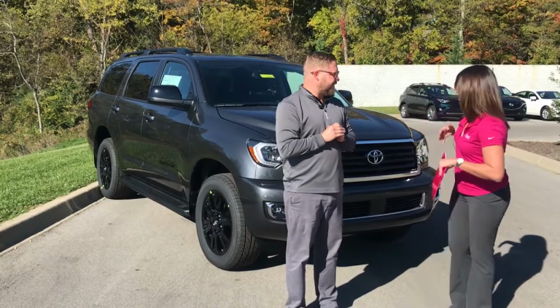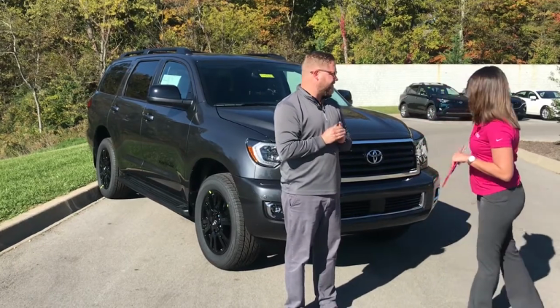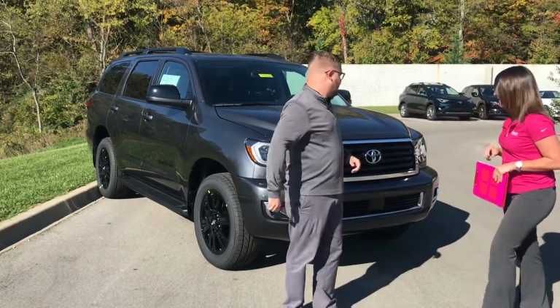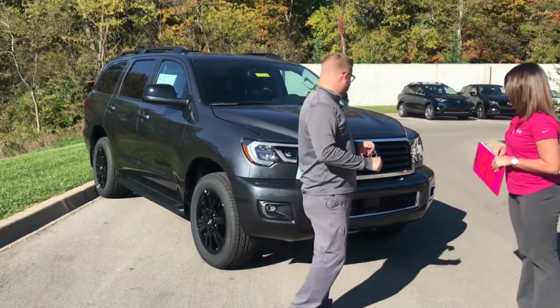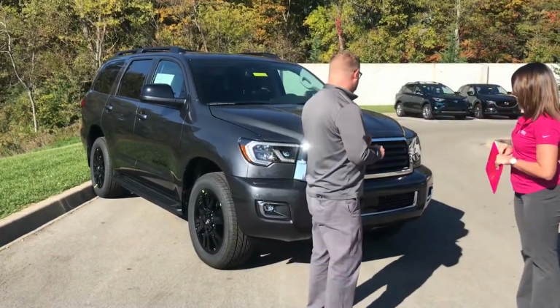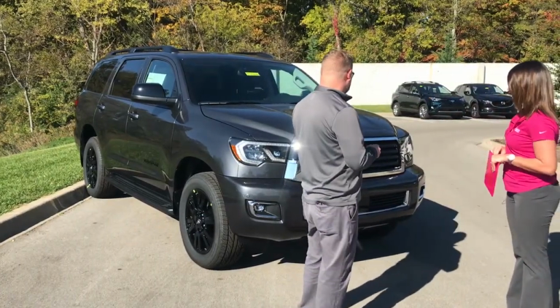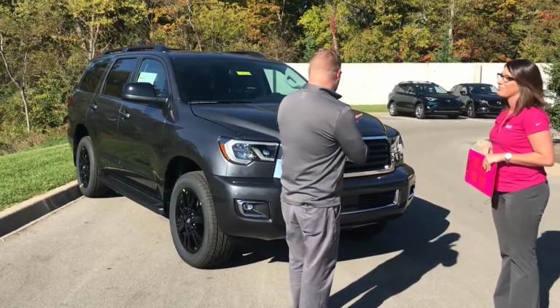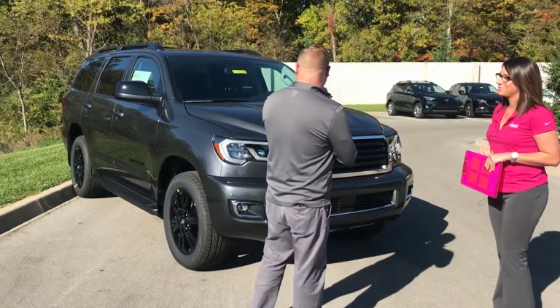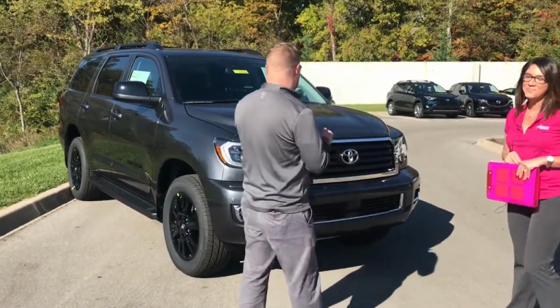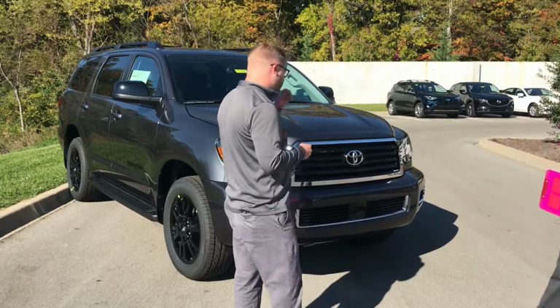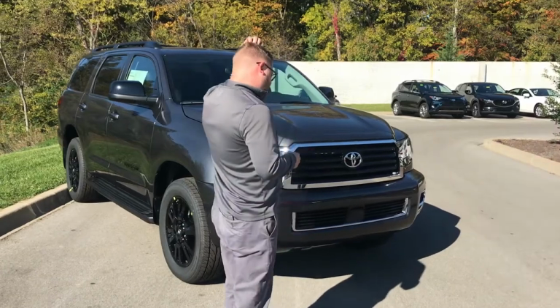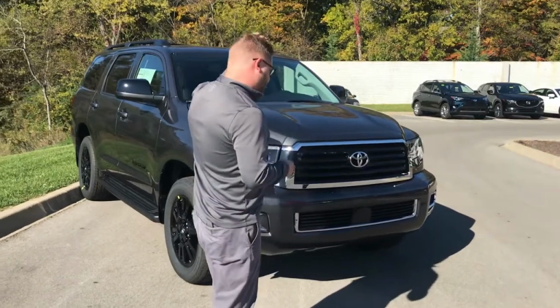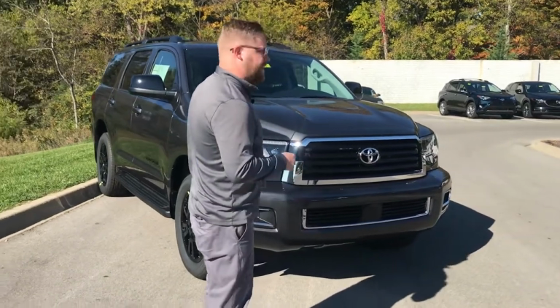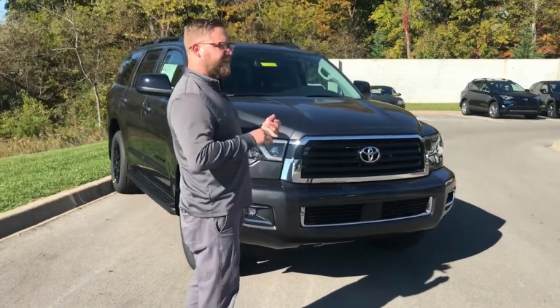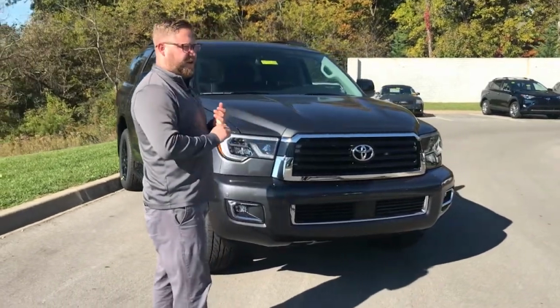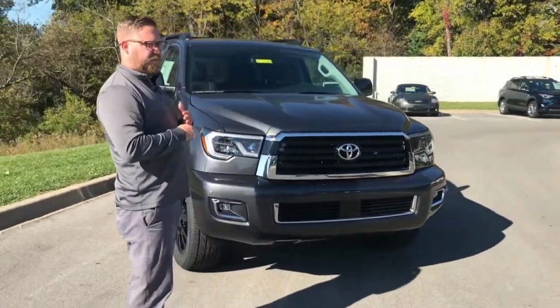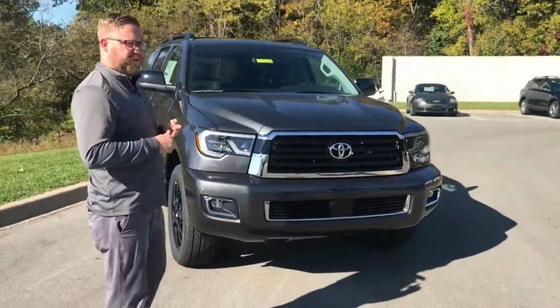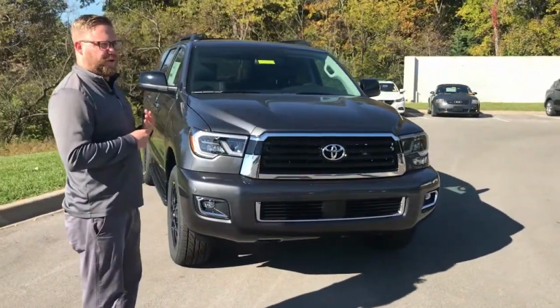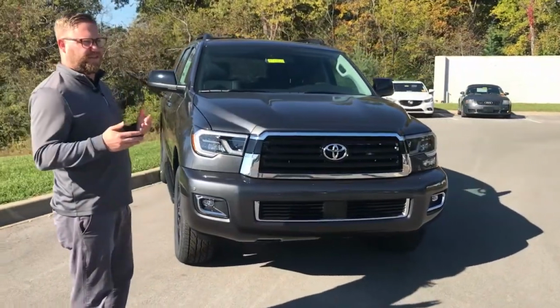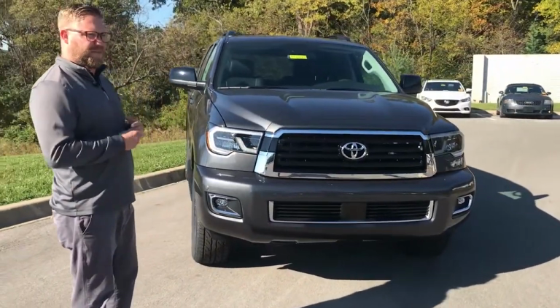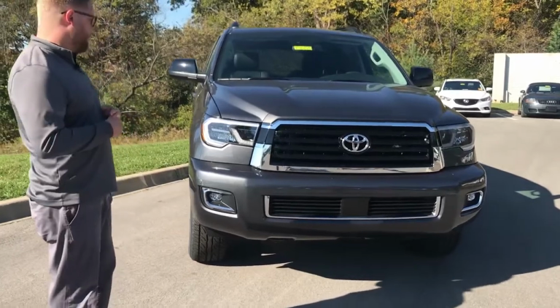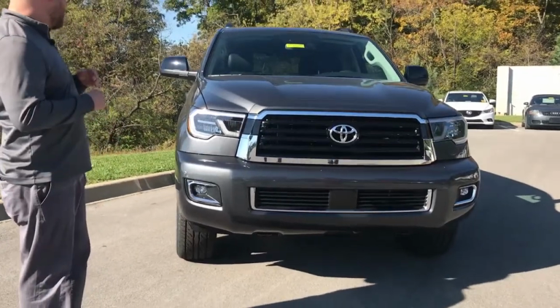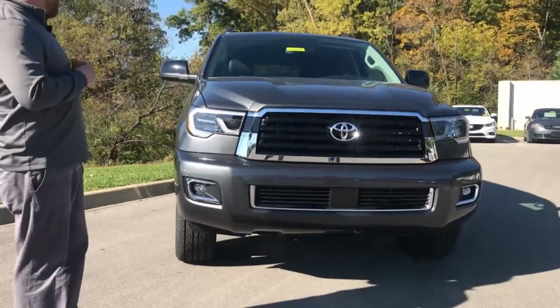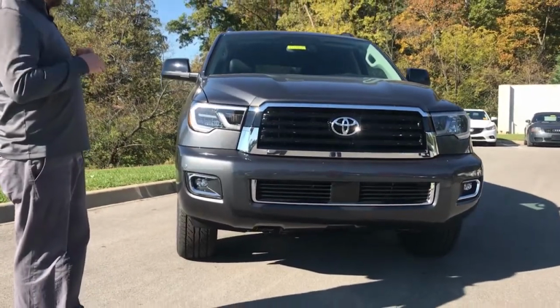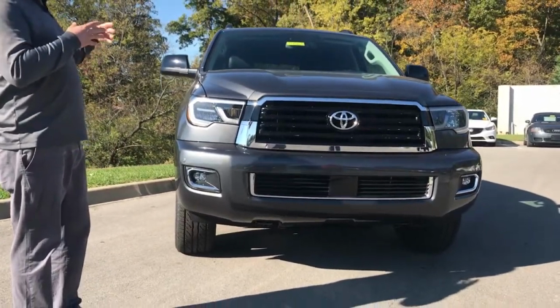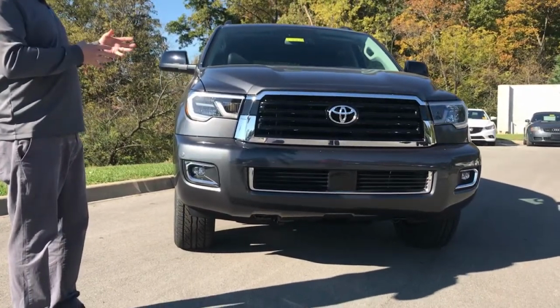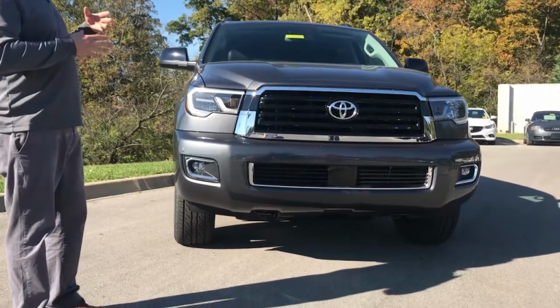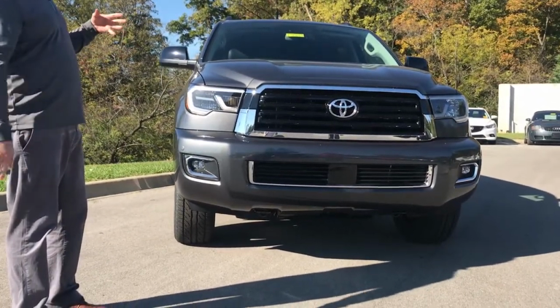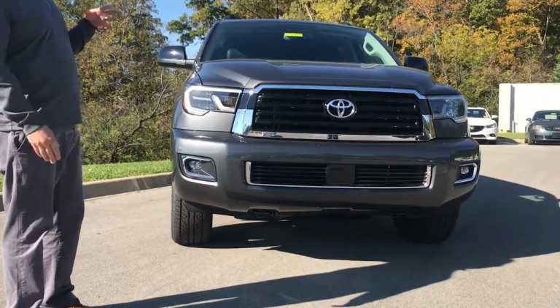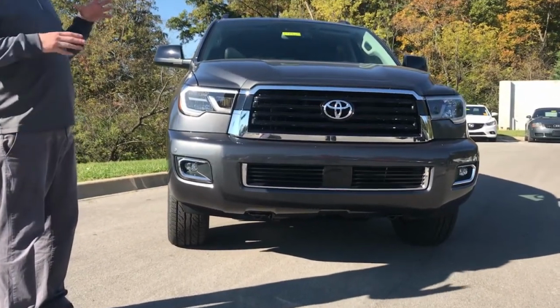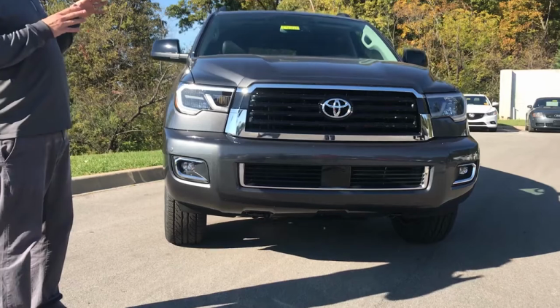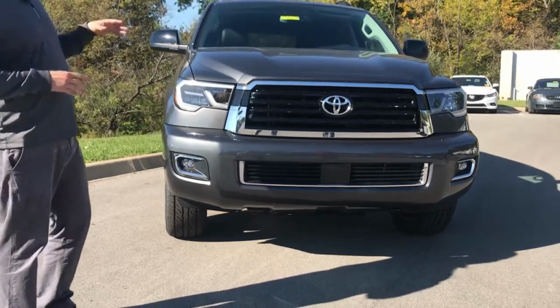So Chuck, if you want to go ahead and talk about it, that'd be awesome. Yeah, we're very excited about this. It's a new trim level on the 2018 to add the TRD Sport. Toyota Racing Development has been working on this for a while, and this has all the great features of the 2018 Toyota Sequoia.